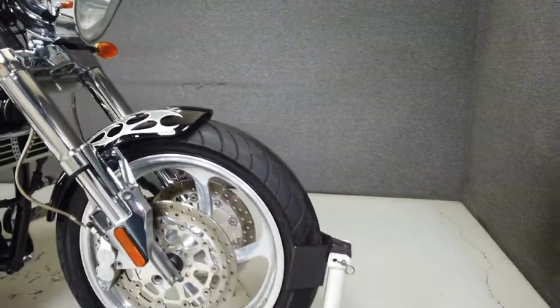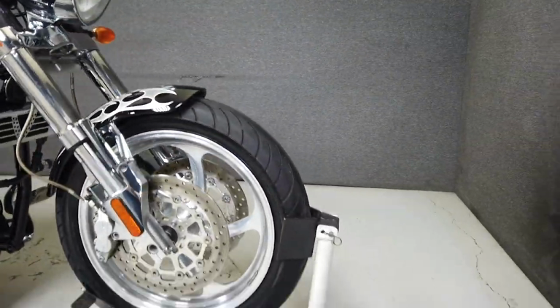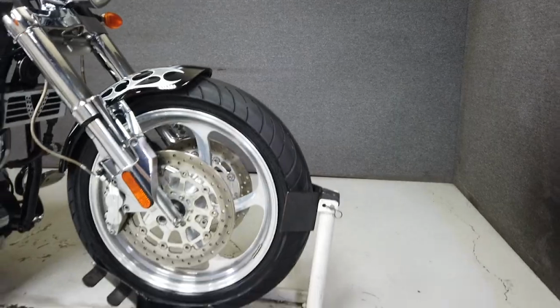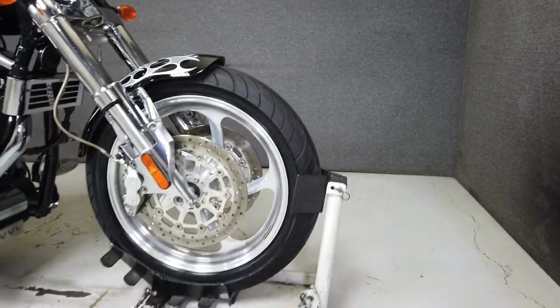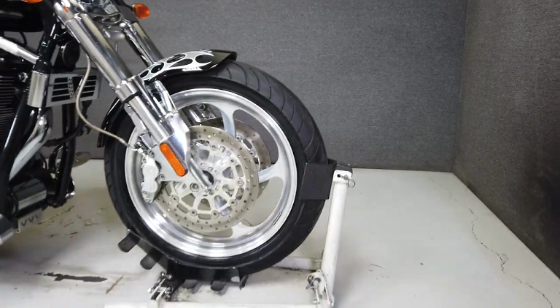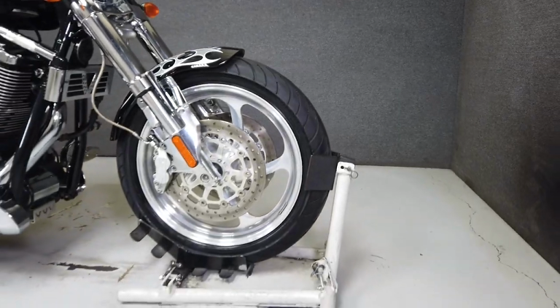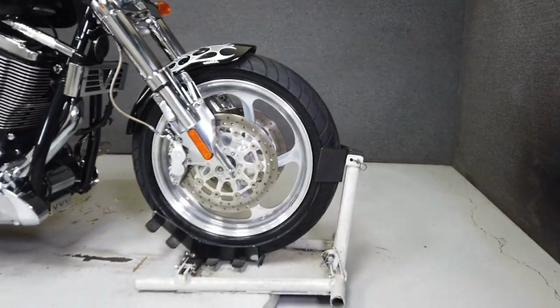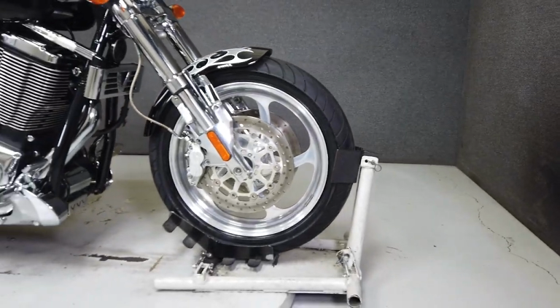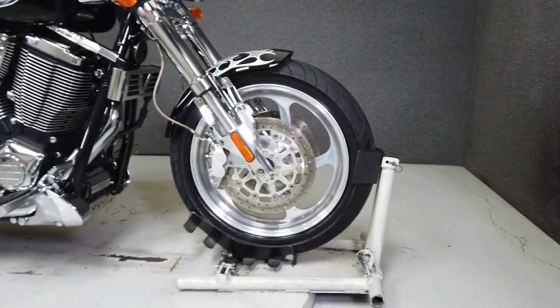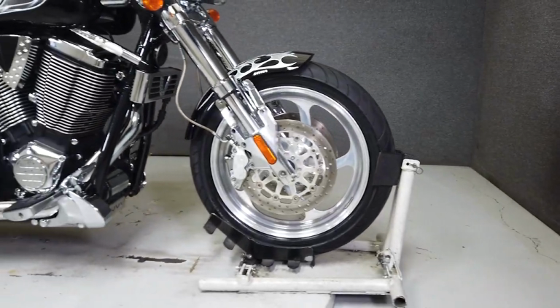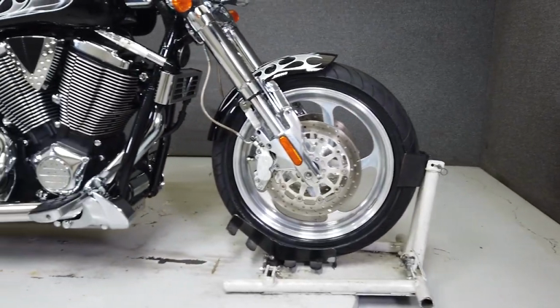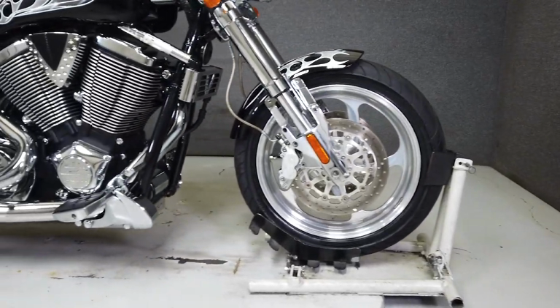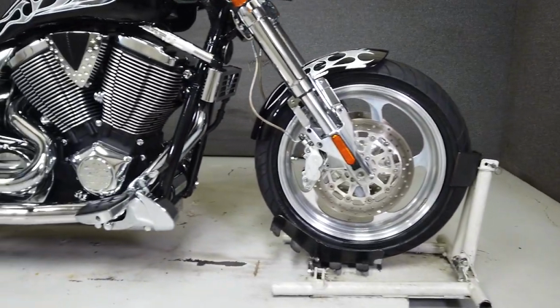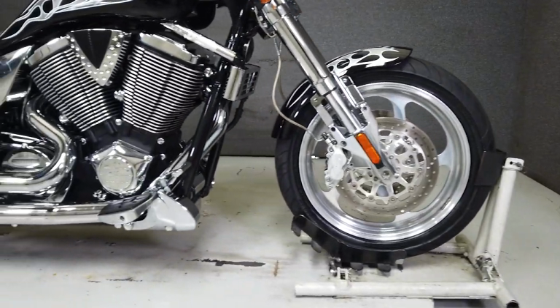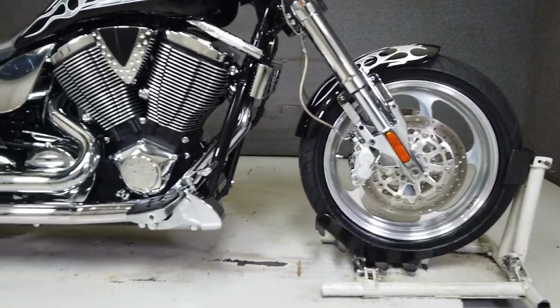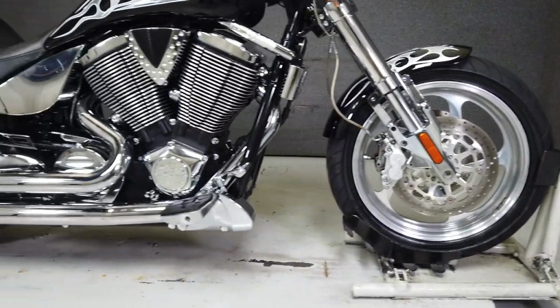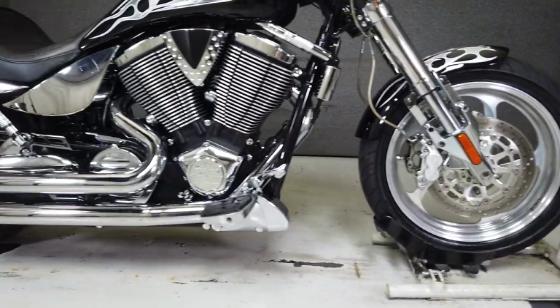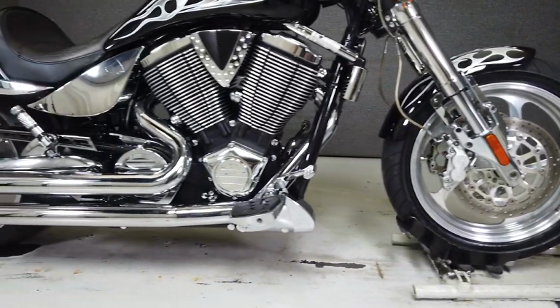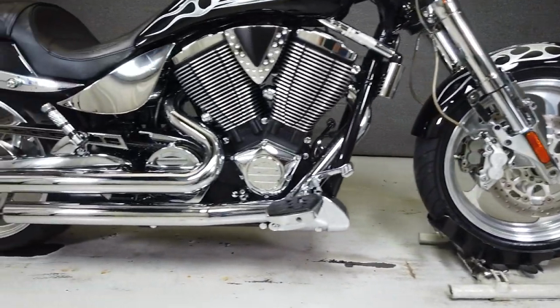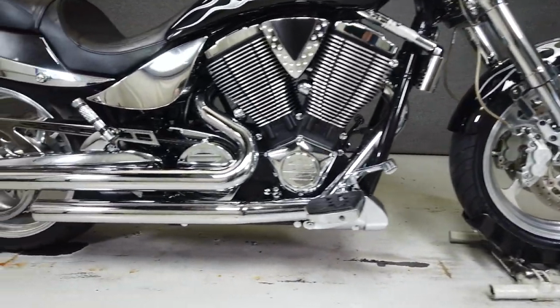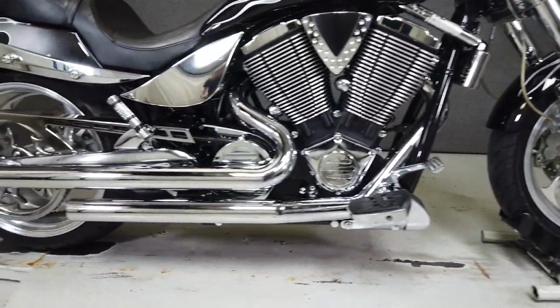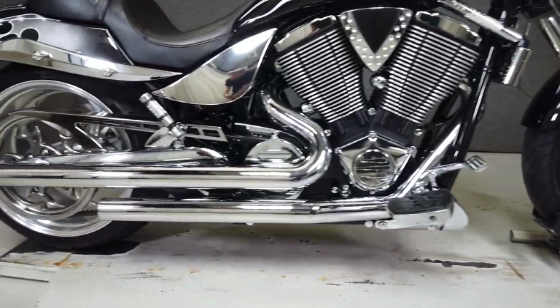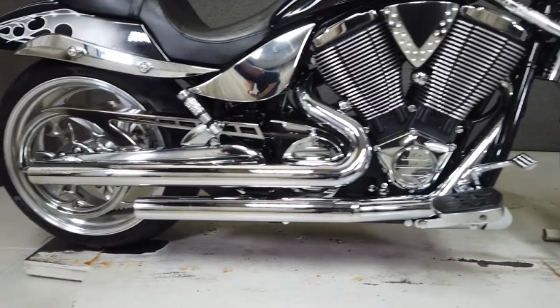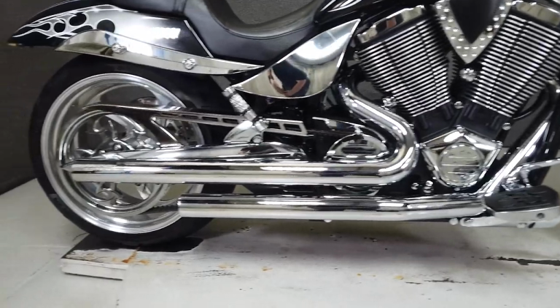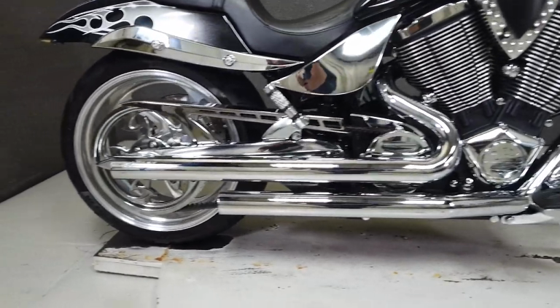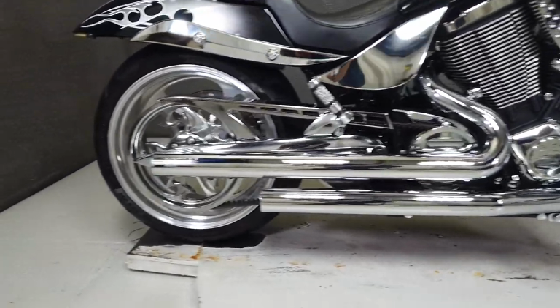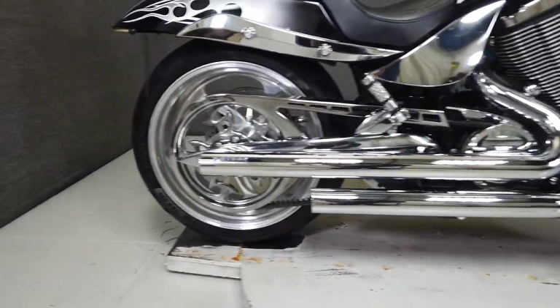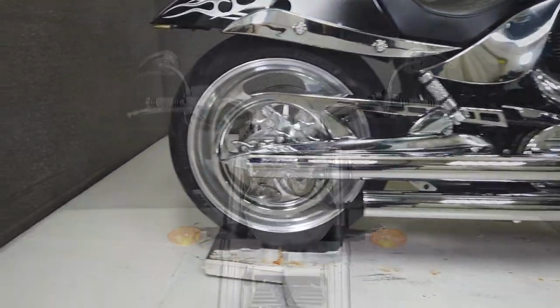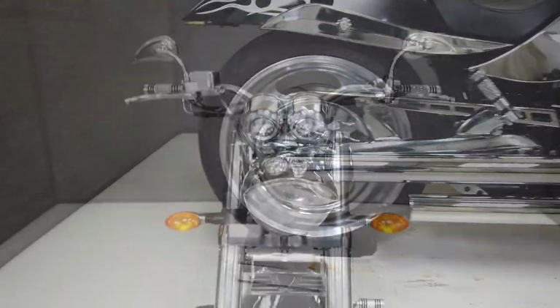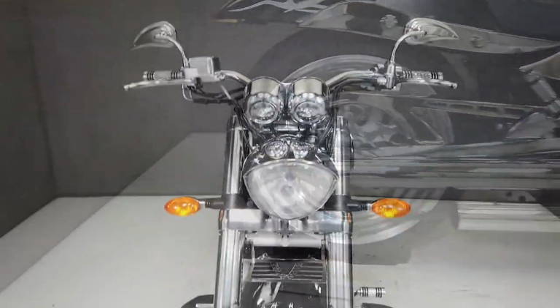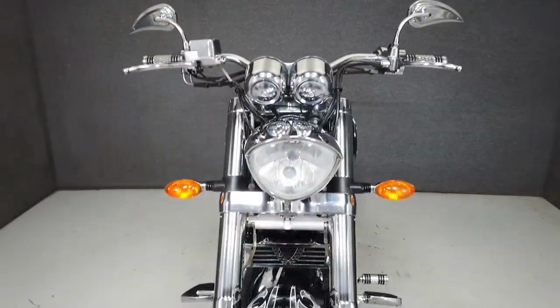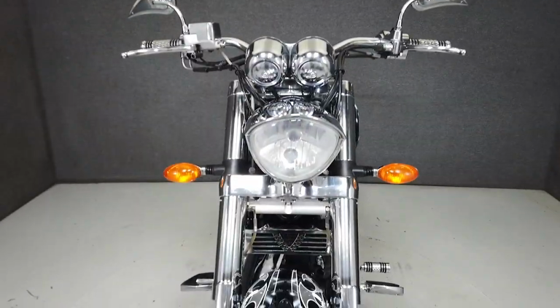To pass New Hampshire State inspection, the bike will need DOT-approved rear turn signals with sufficient visibility. In addition, it will need a new neutral indicator light as well.